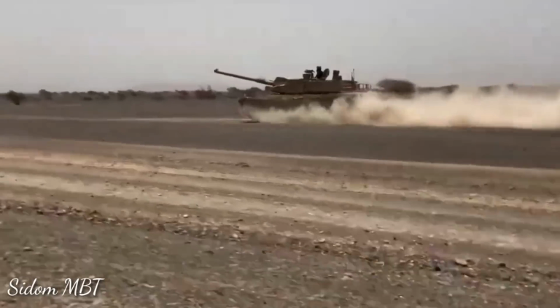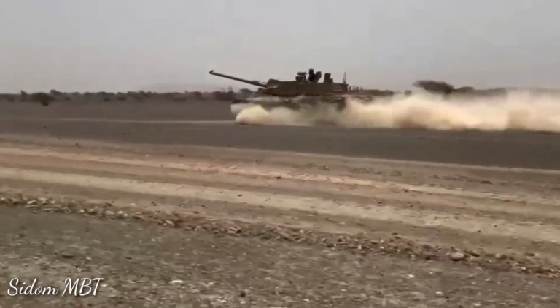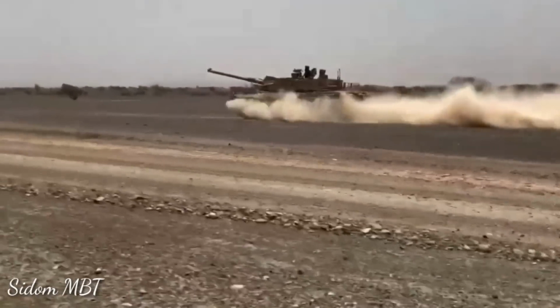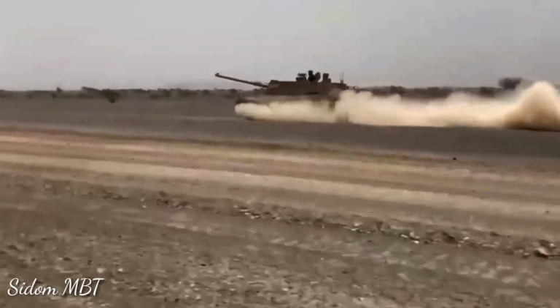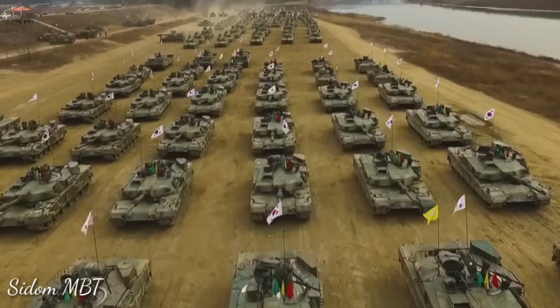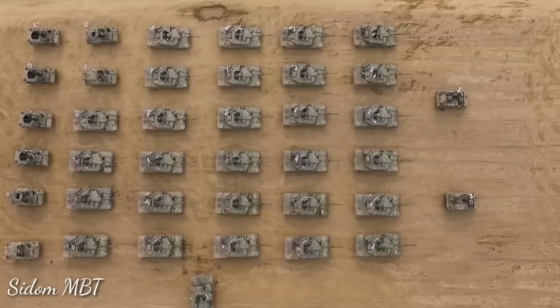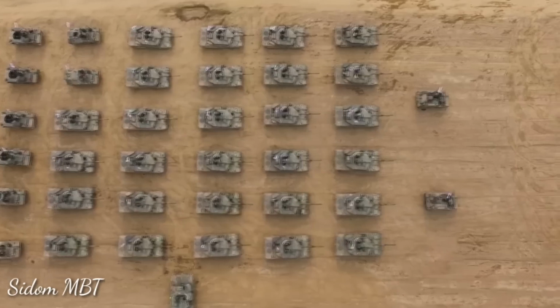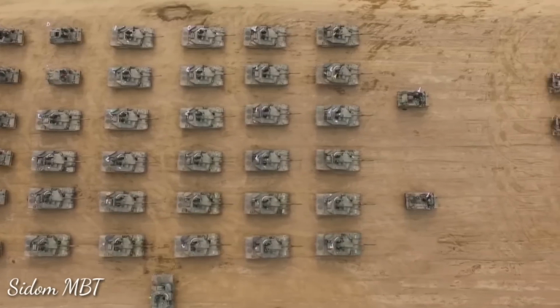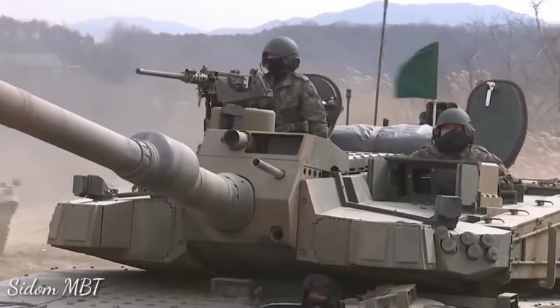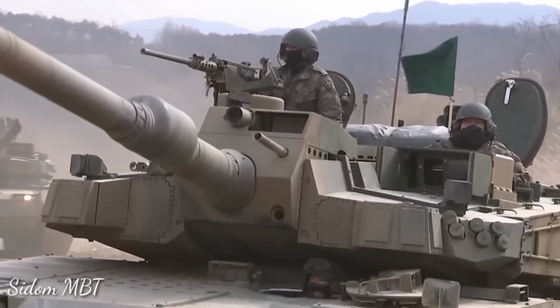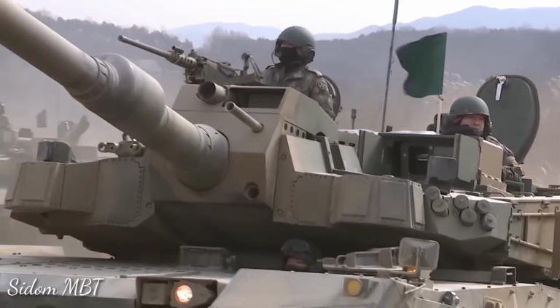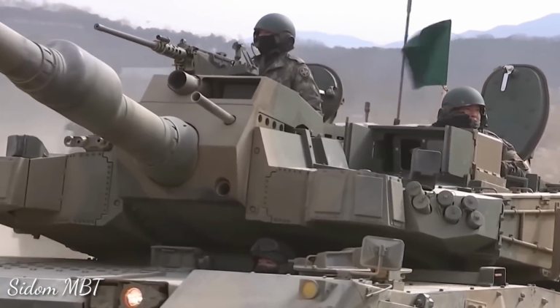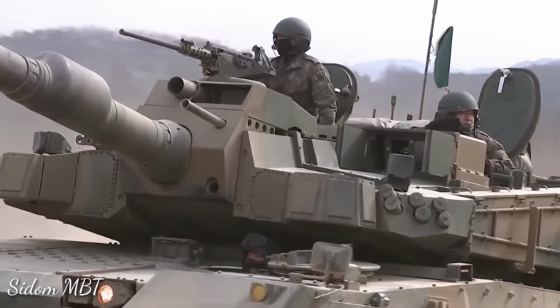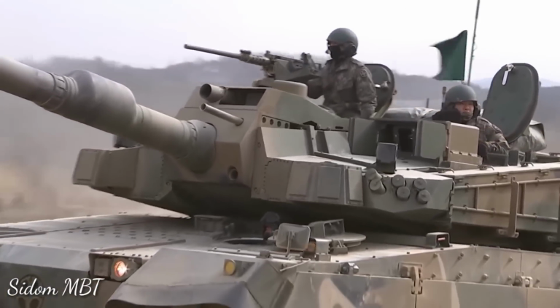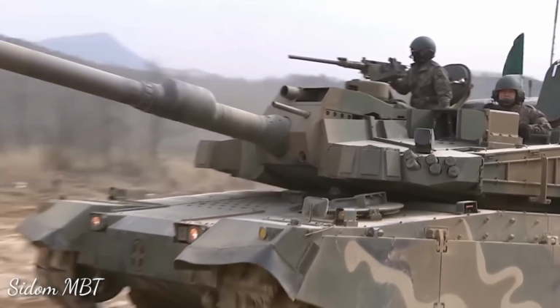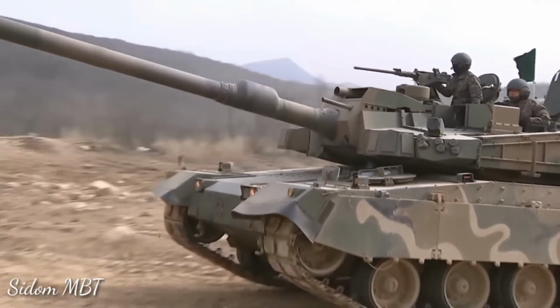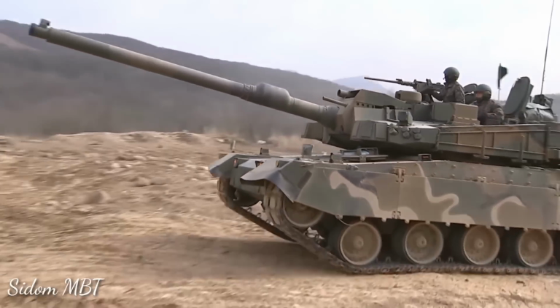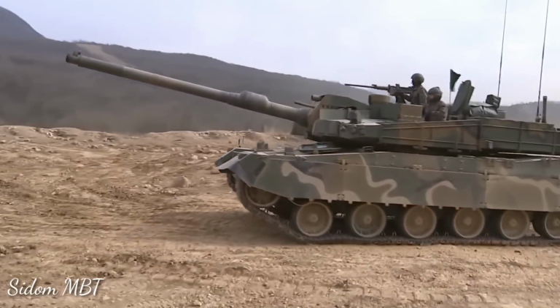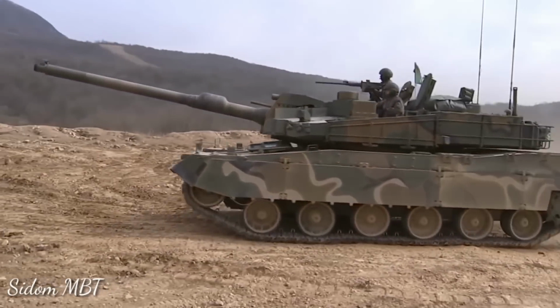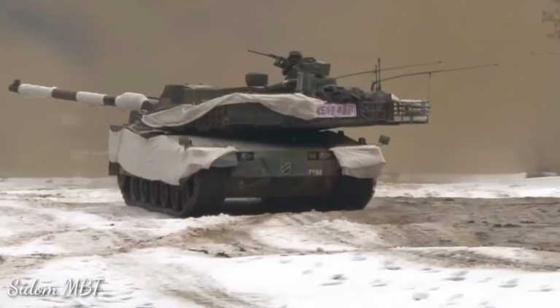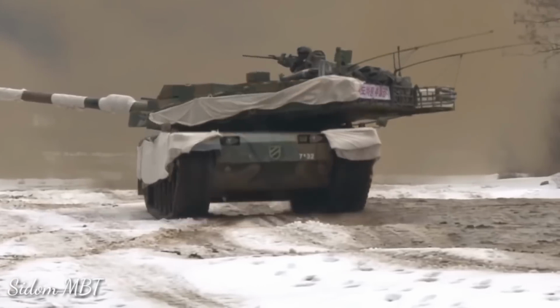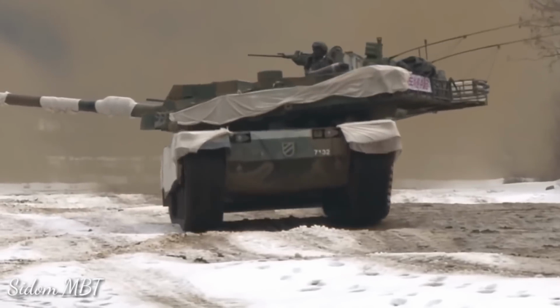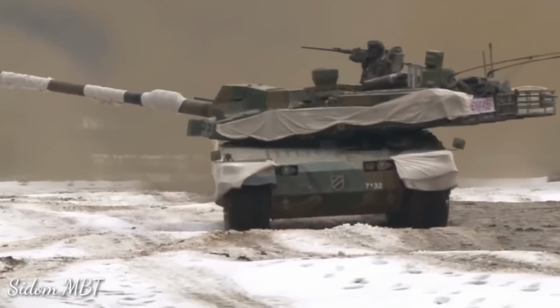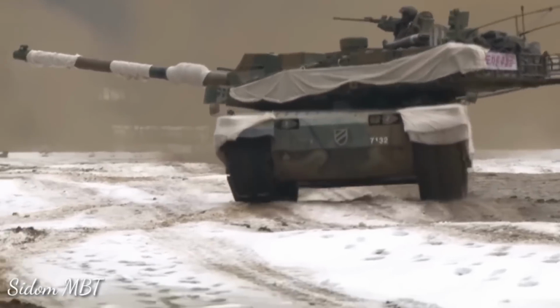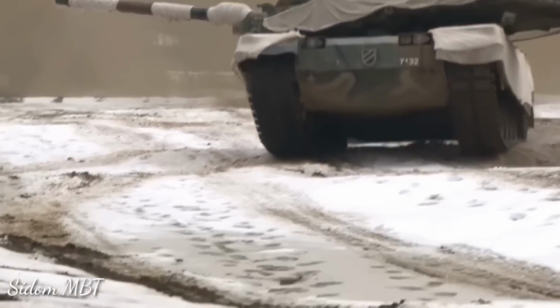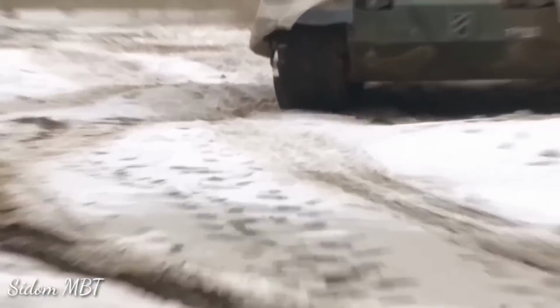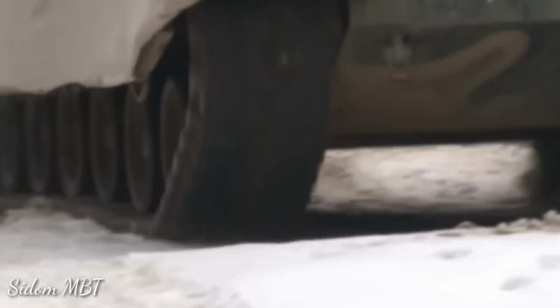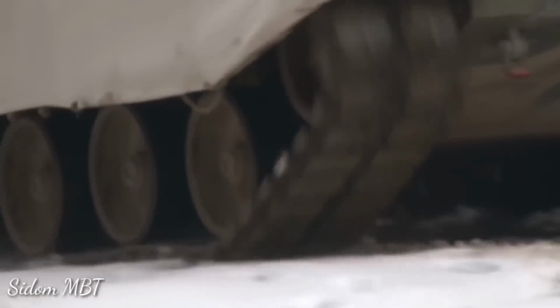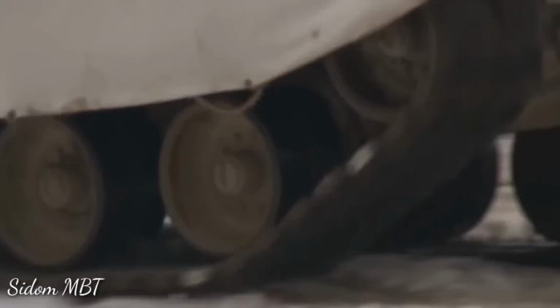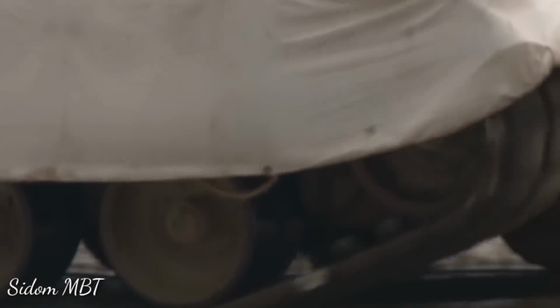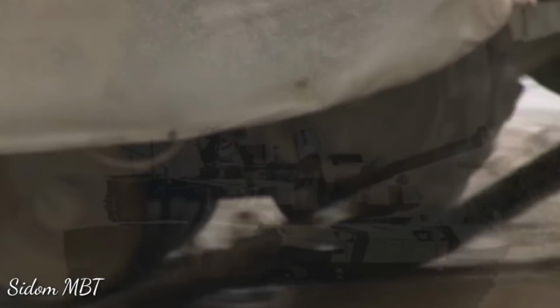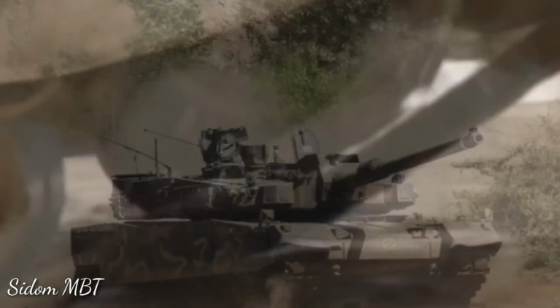The K2 Black Panther has a state-of-the-art semi-active hydropneumatic suspension. Every bogie wheel can be individually controlled, allowing the tank to sit, stand, kneel, or lean in any direction. This feature gives the tank a number of advantages, and it is claimed that such a suspension system is easier to maintain compared with a traditional one.